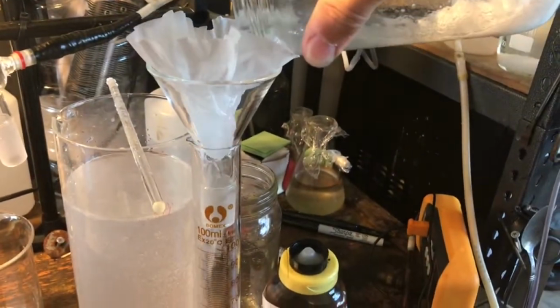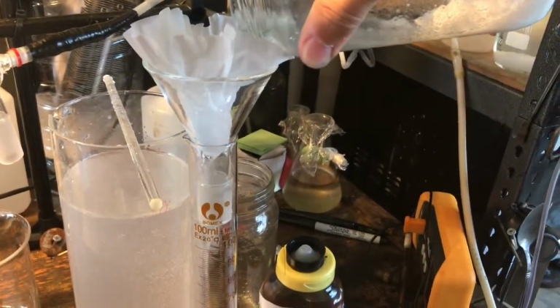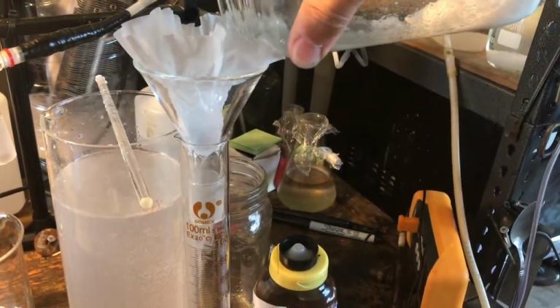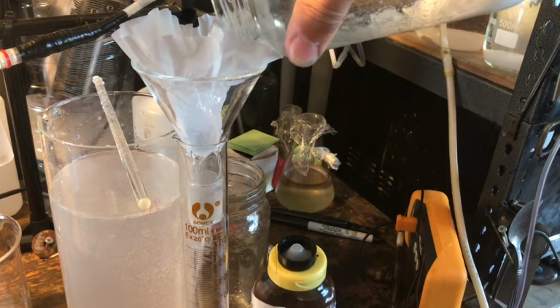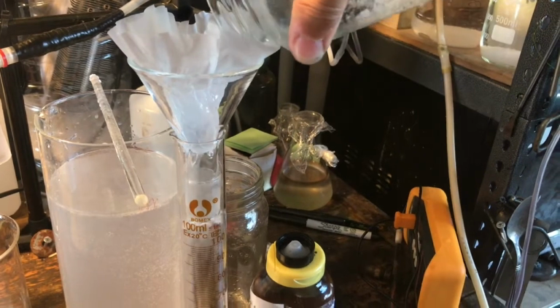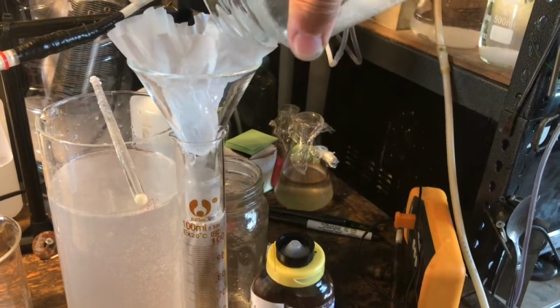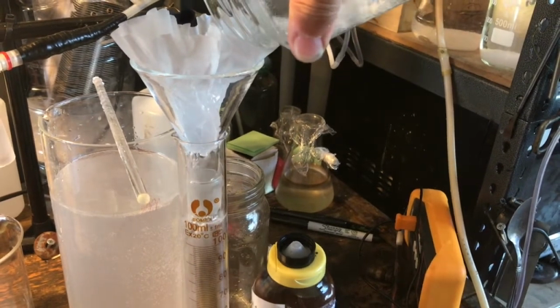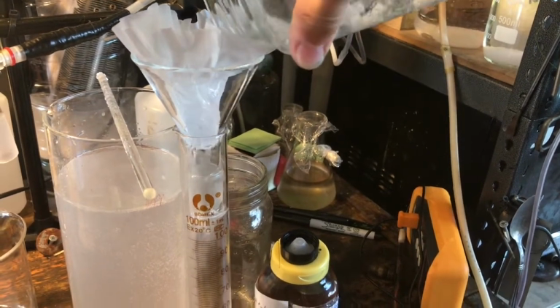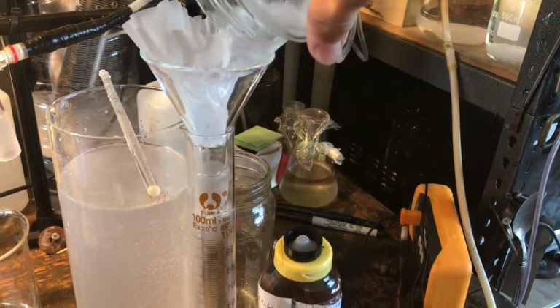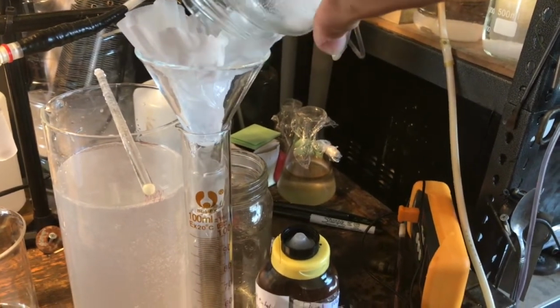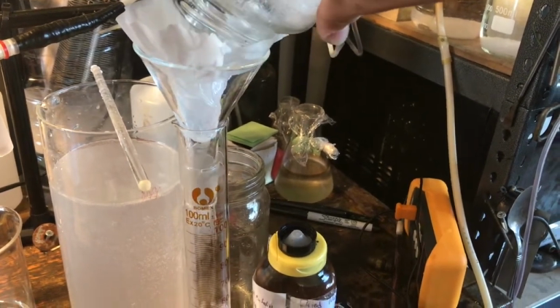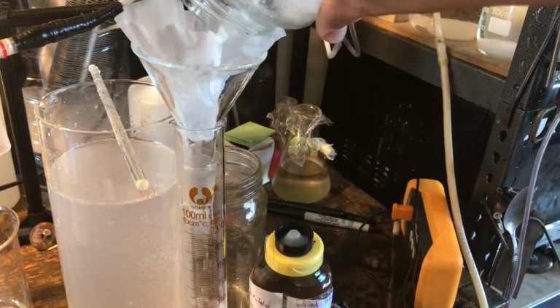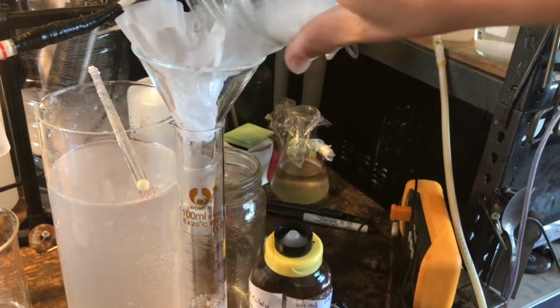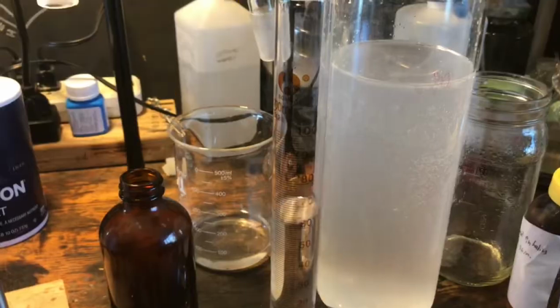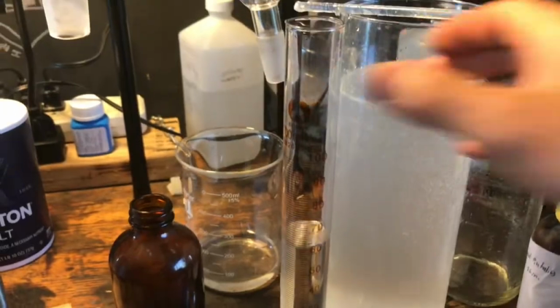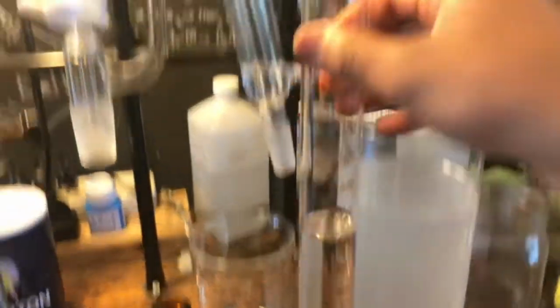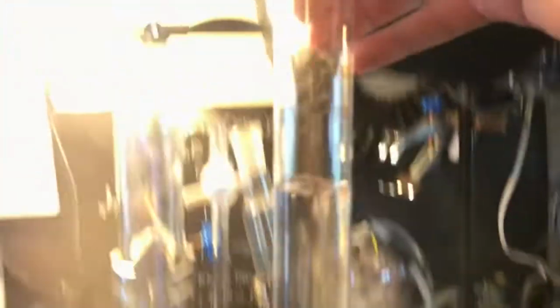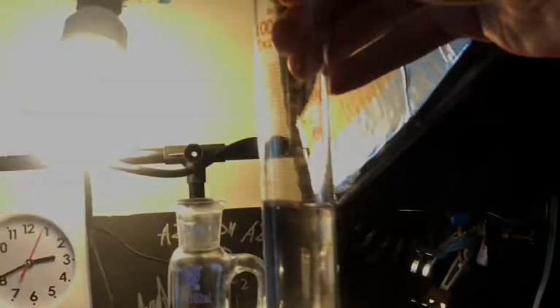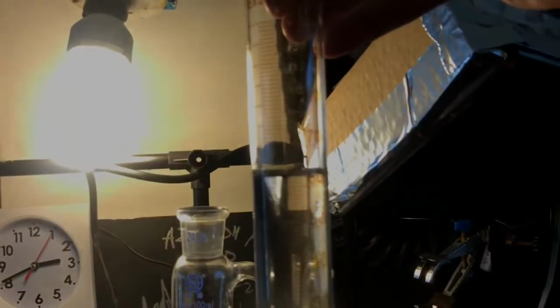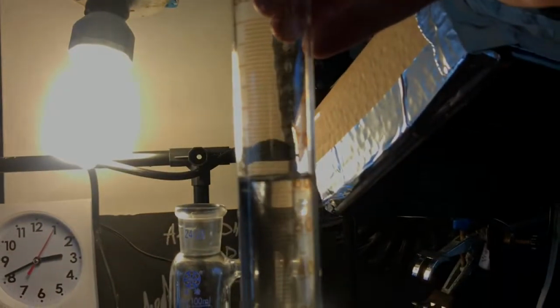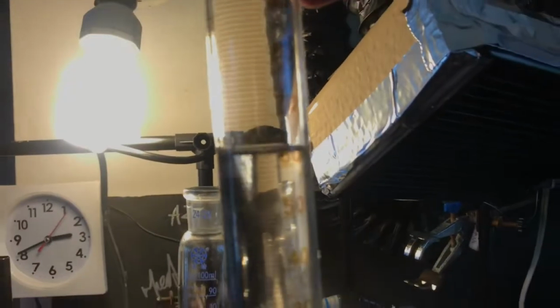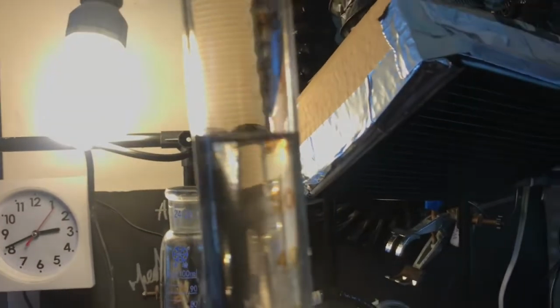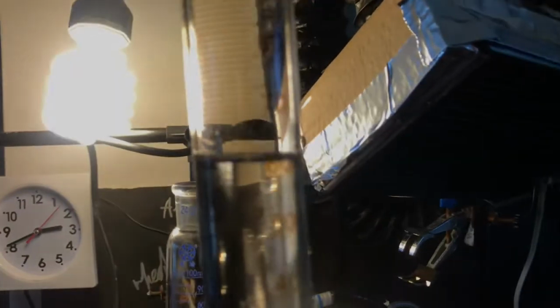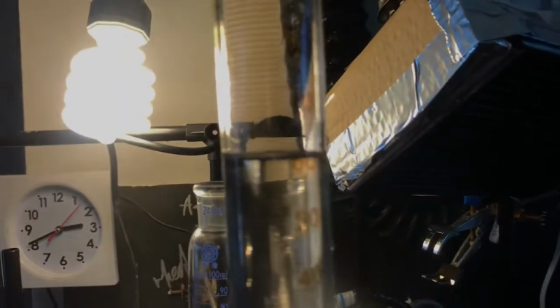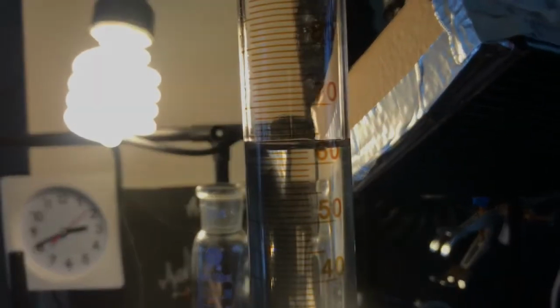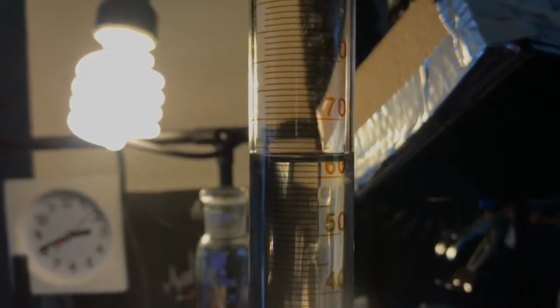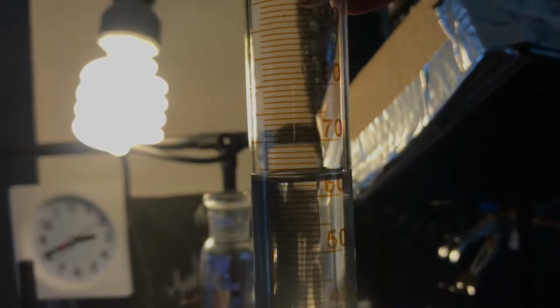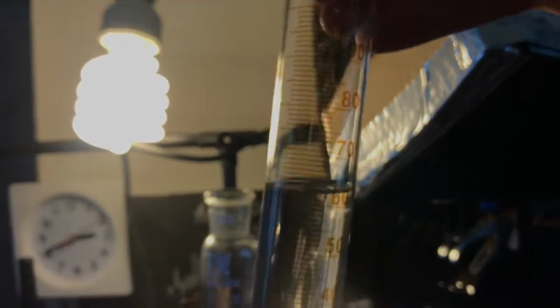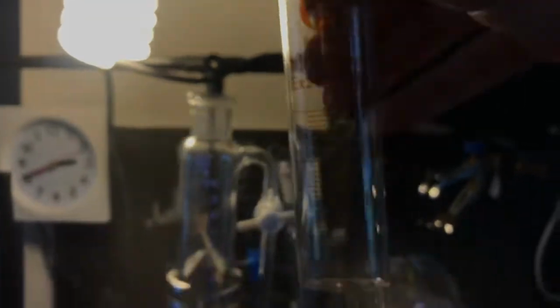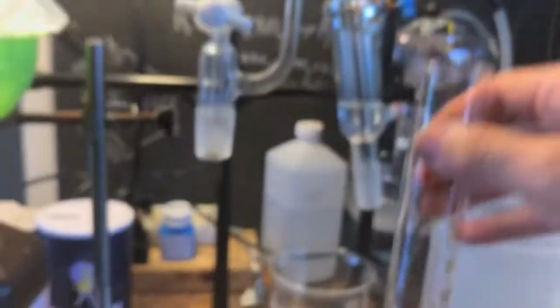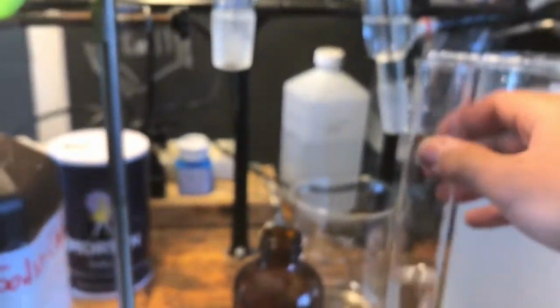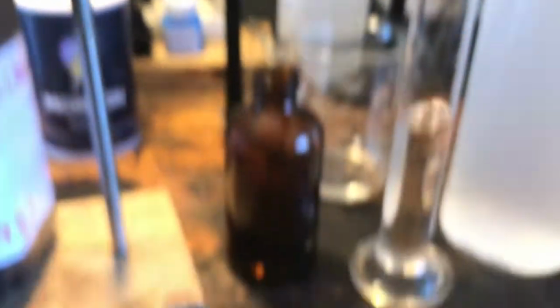After it's thoroughly dried, simply filter off the drying agent. You can see we have a decent recovery of about 64 milliliters. You can distill this if you want, however for my purposes I don't really have to — it's just solvent.